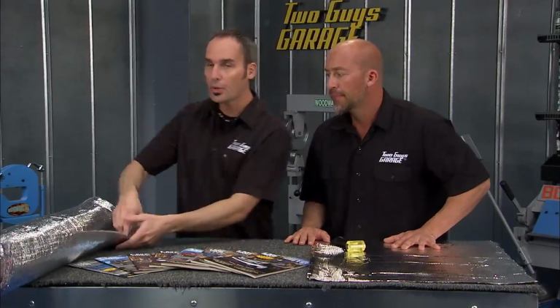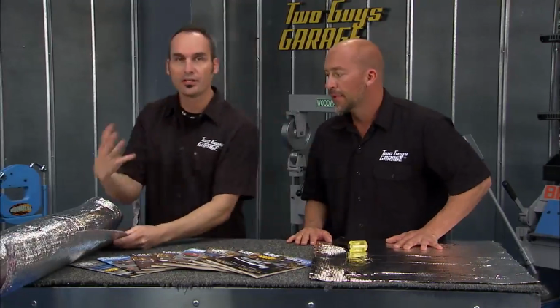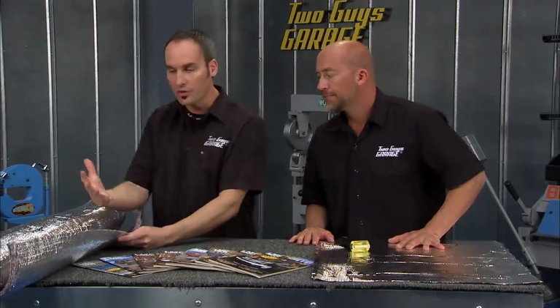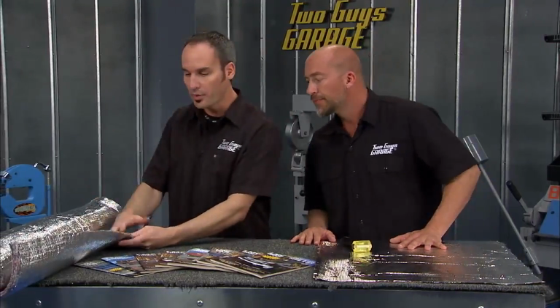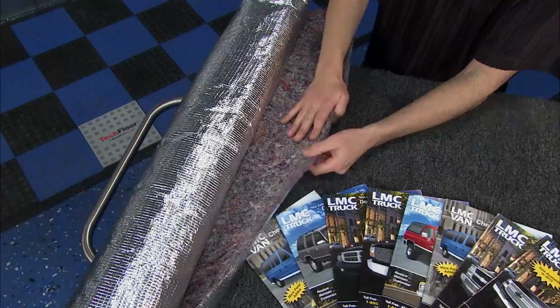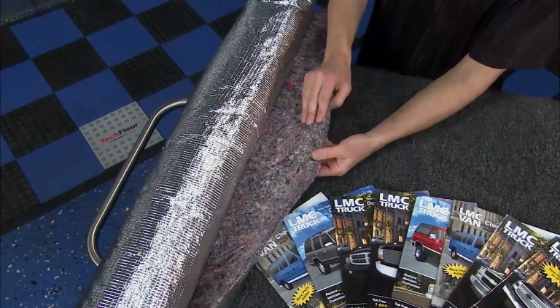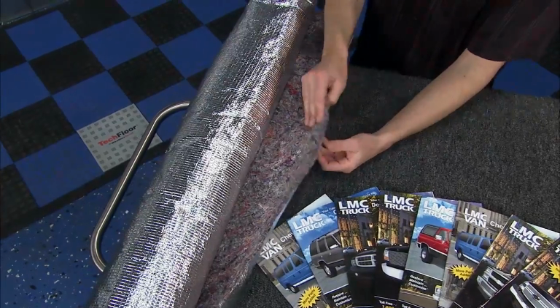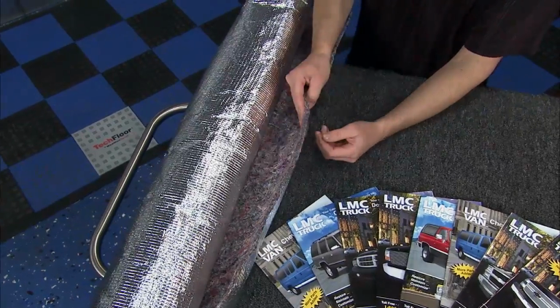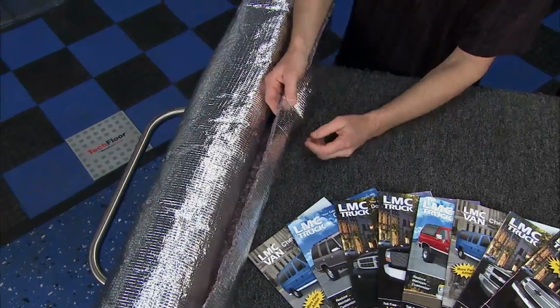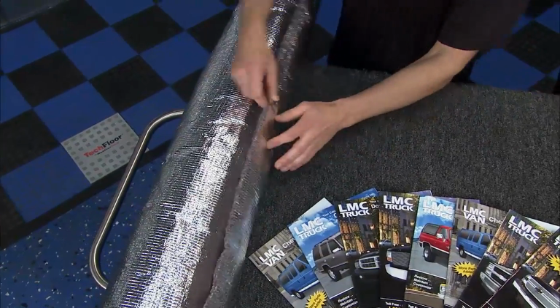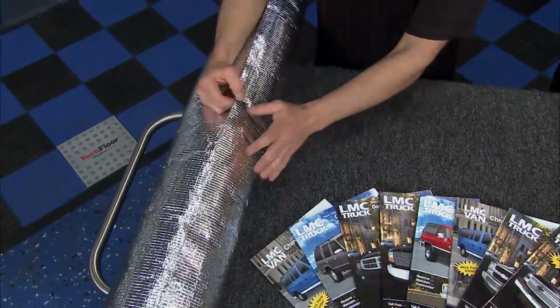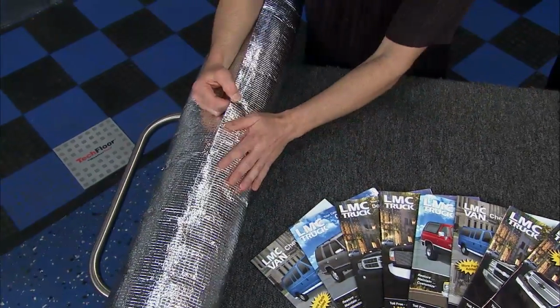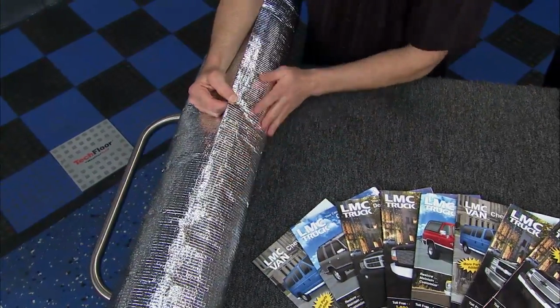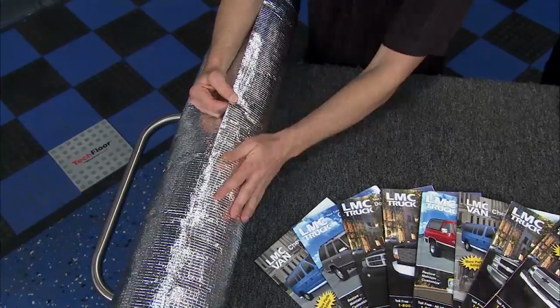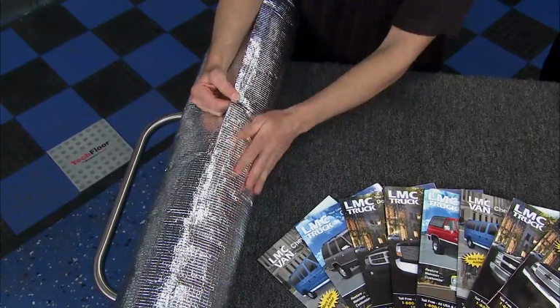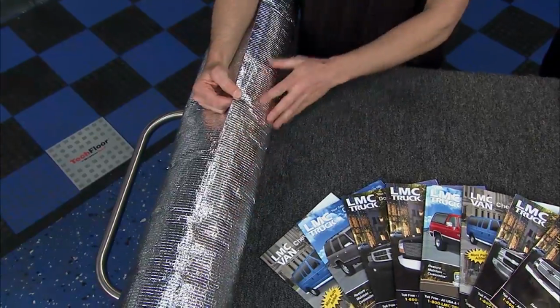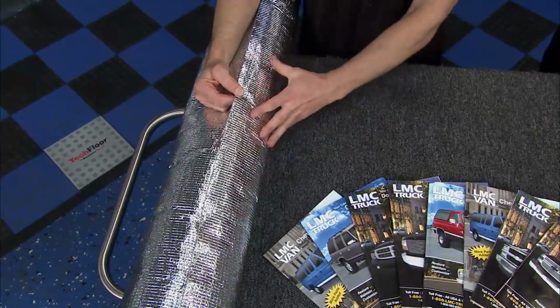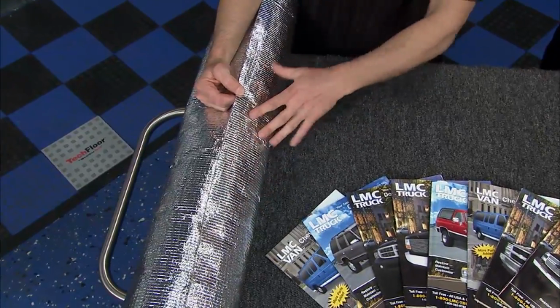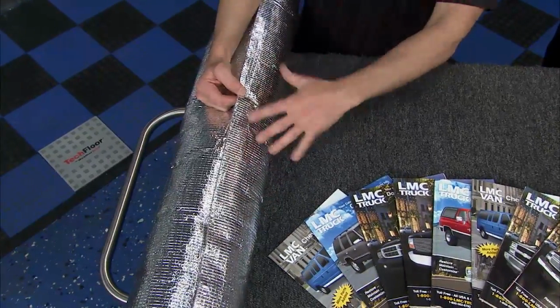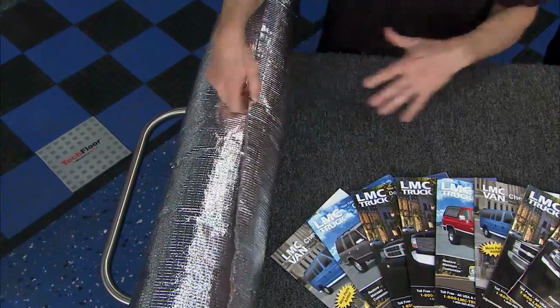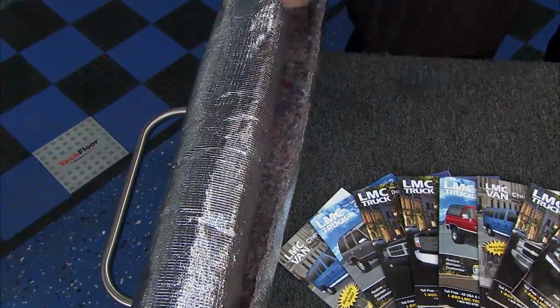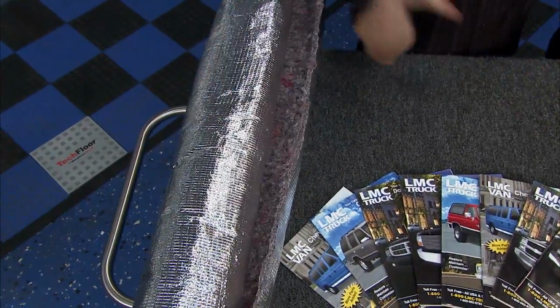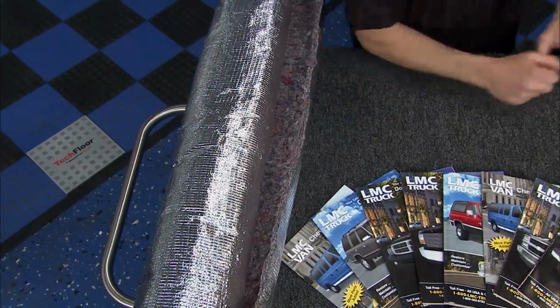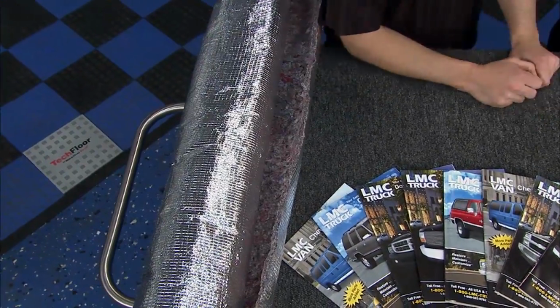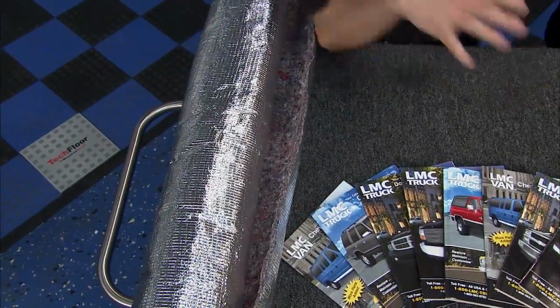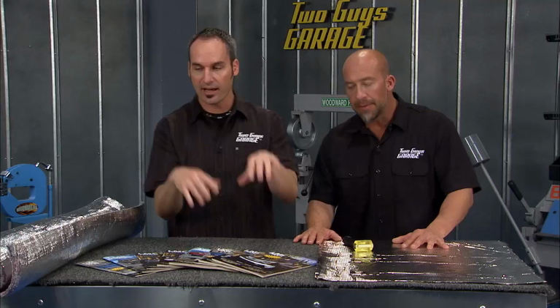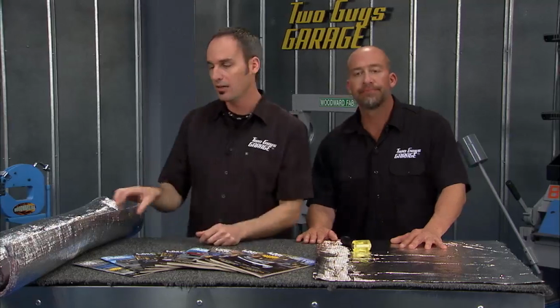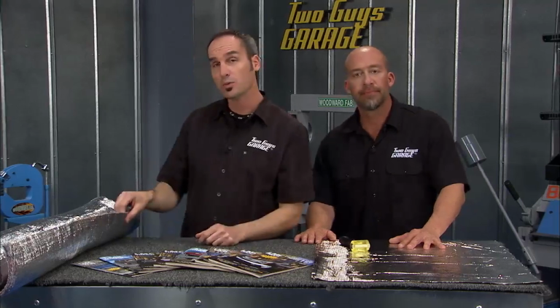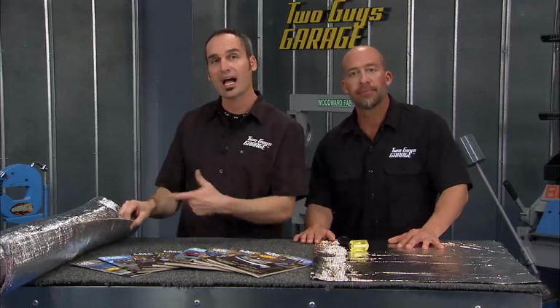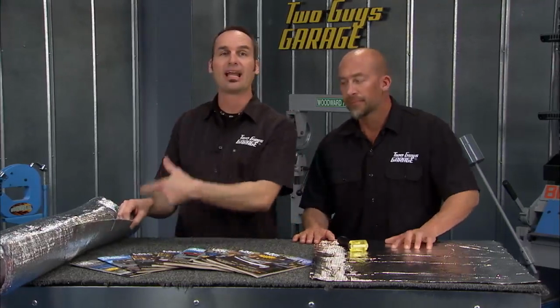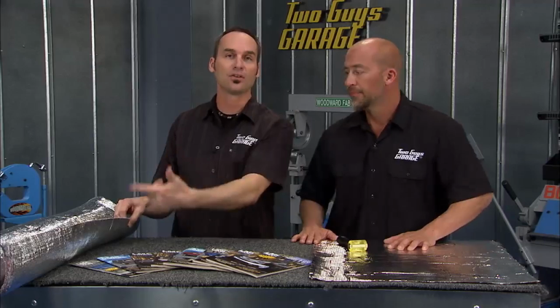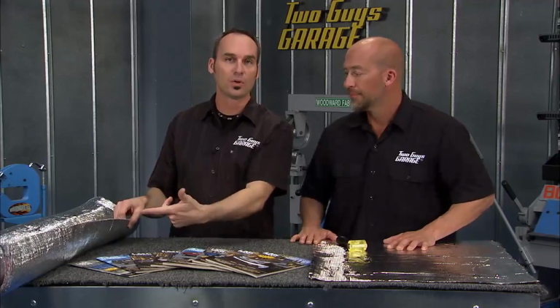Or you can get the multi-purpose mat — 3/8 inches of fiber. It still has that reflectivity of aluminum at 97%, getting that radiated heat back. Helps with both the hot and the cold.